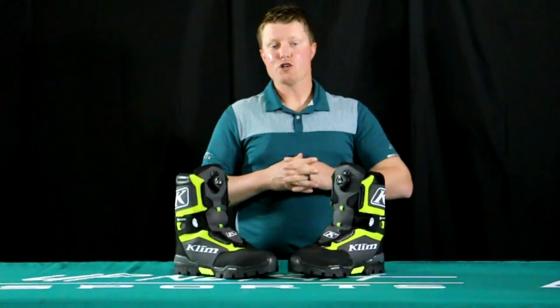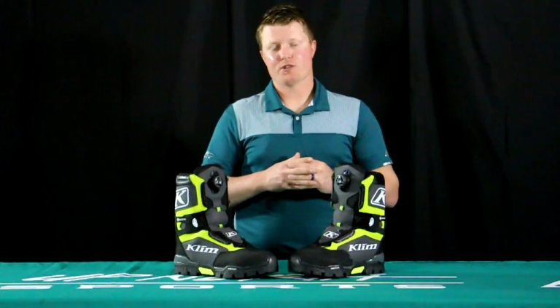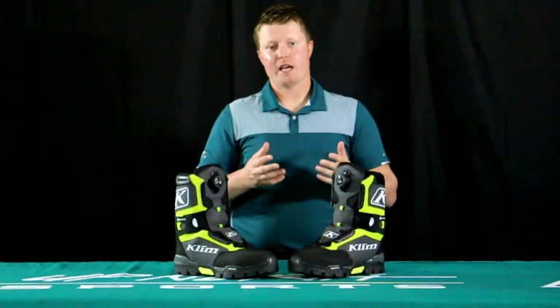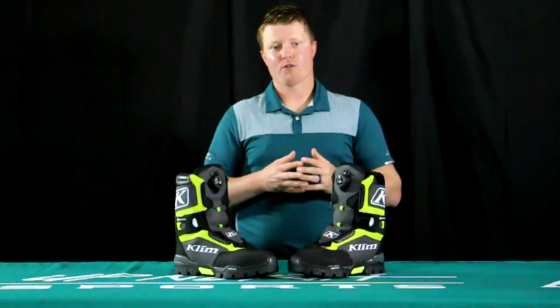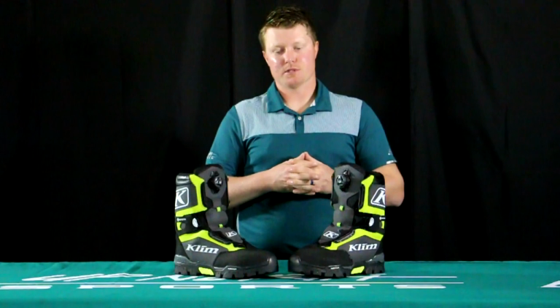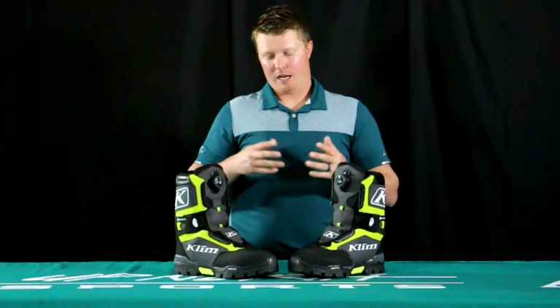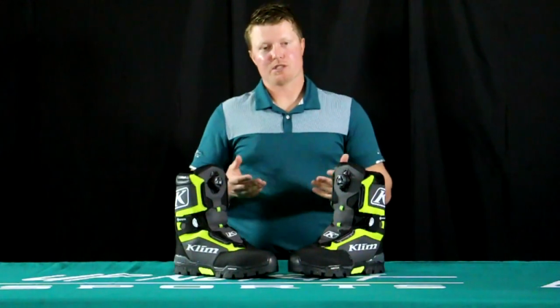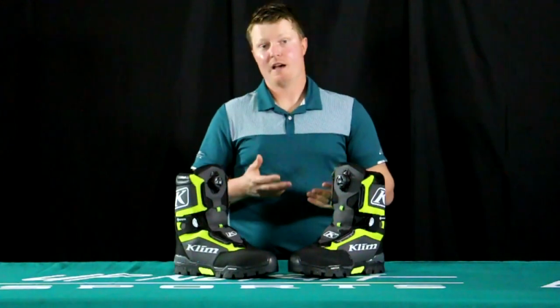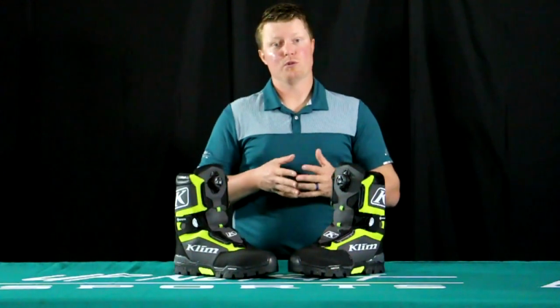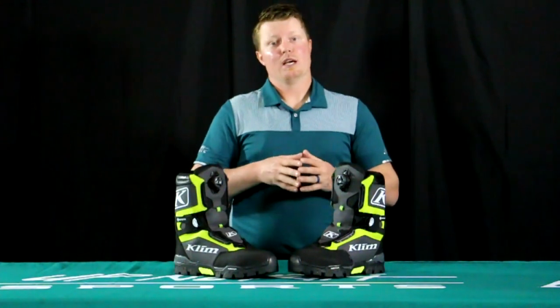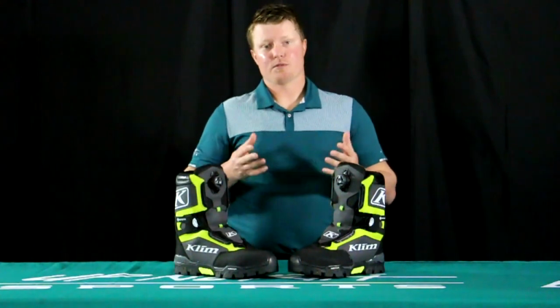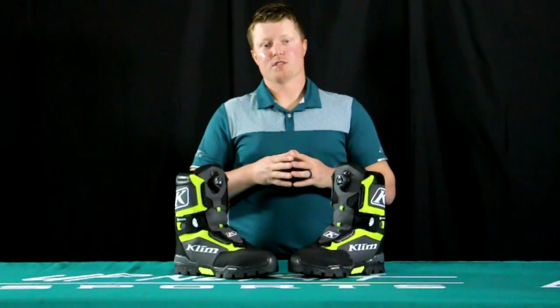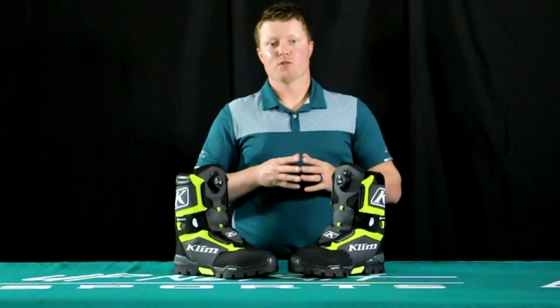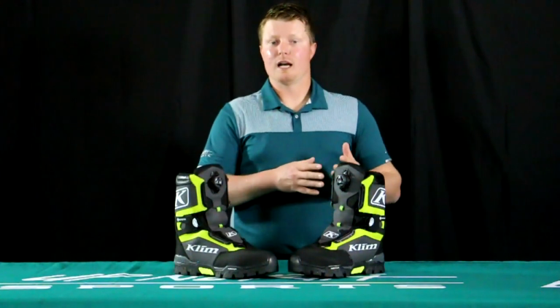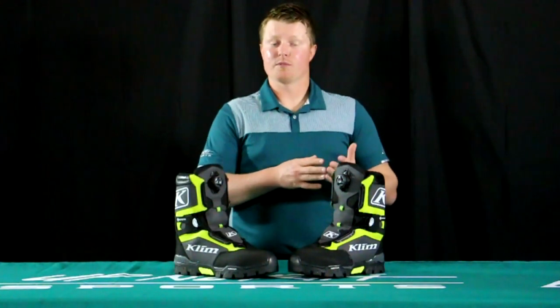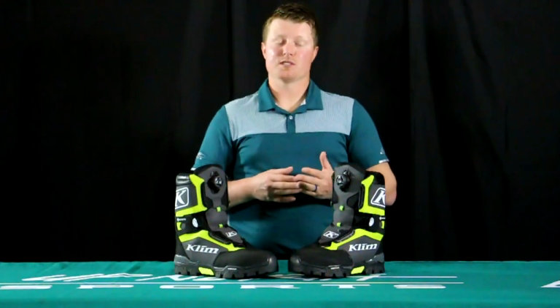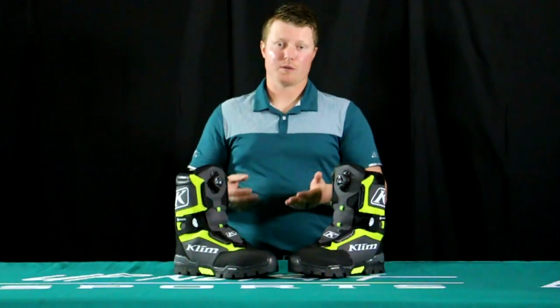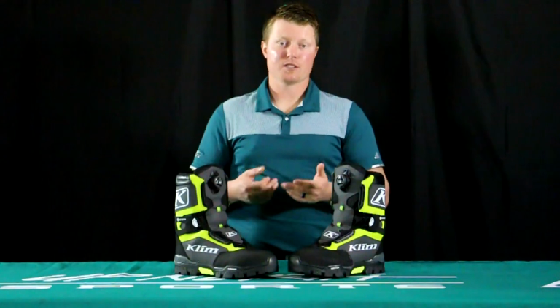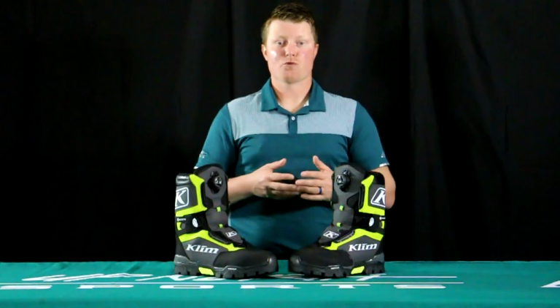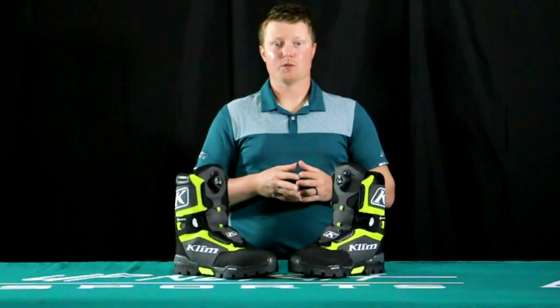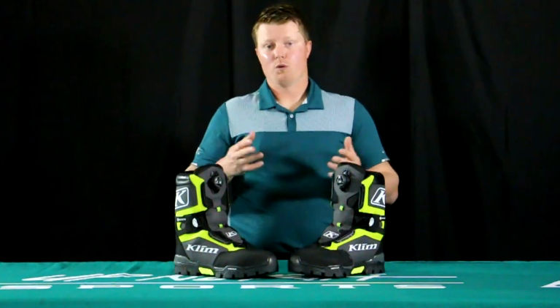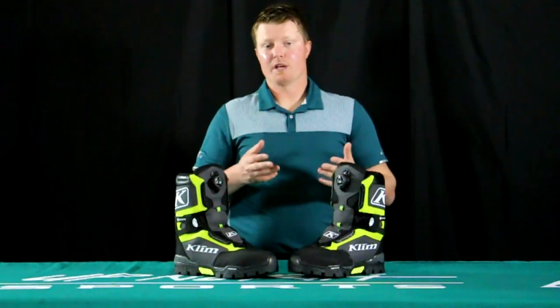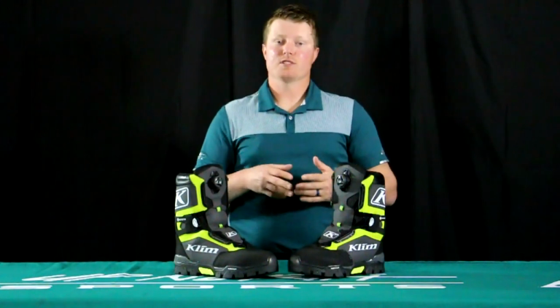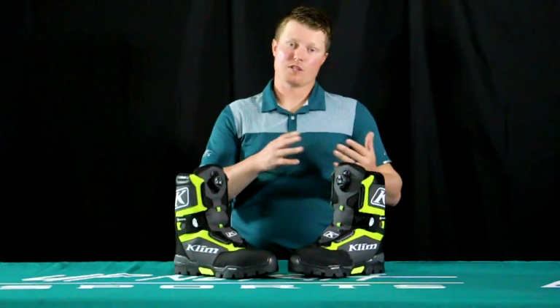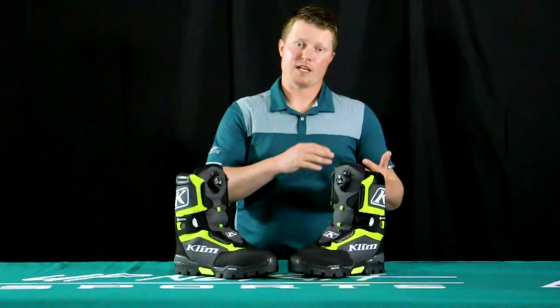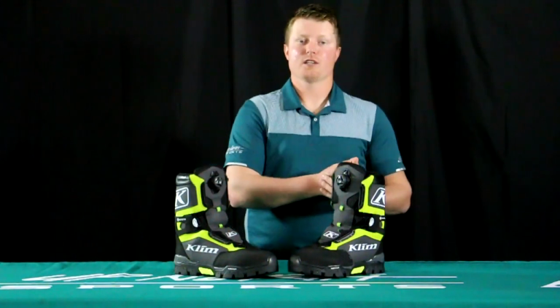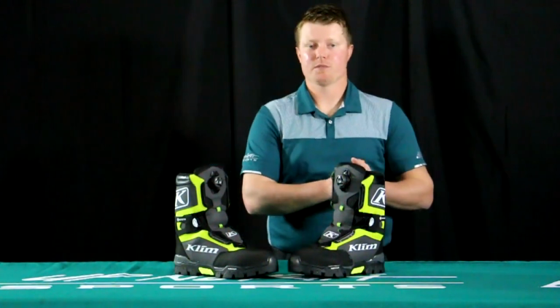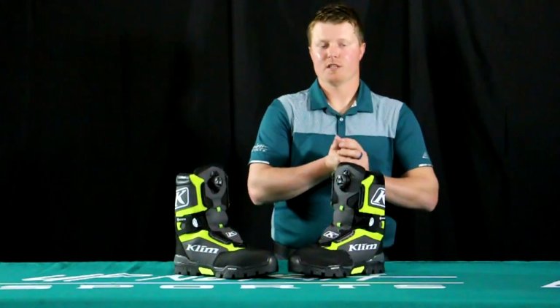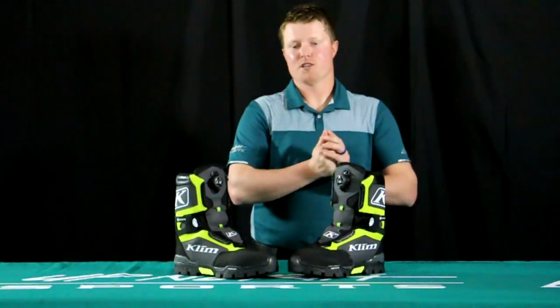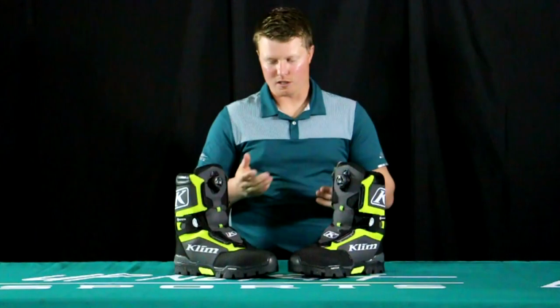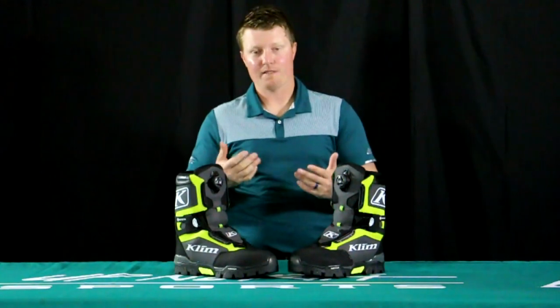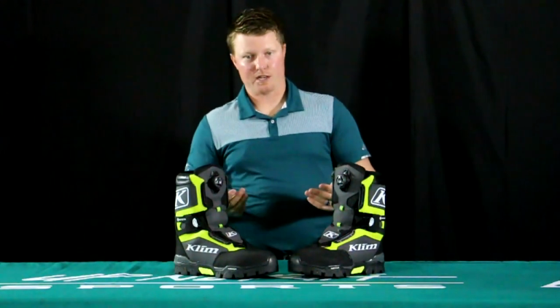Insulation-wise, you're looking at 800 grams, which is going to be the heaviest boot as far as insulation goes in the Climb lineup for this season. So when comparing this to the Adrenaline boot, the Adrenaline has 600 grams of insulation and the Clutch will have 800.